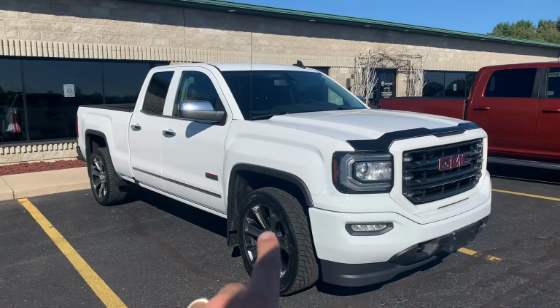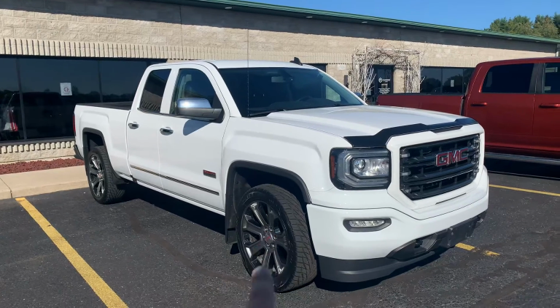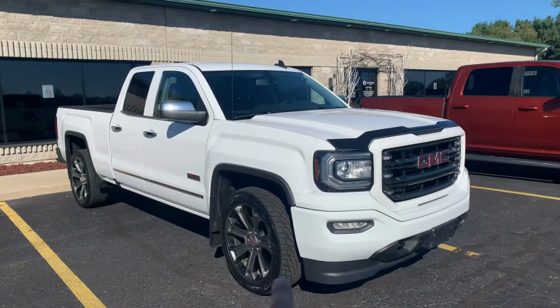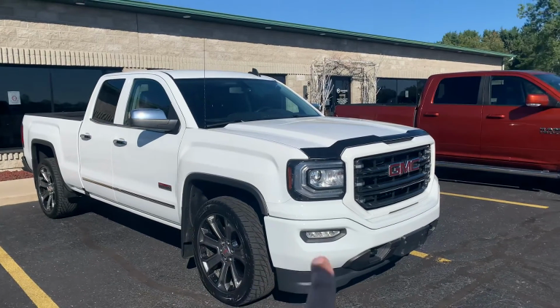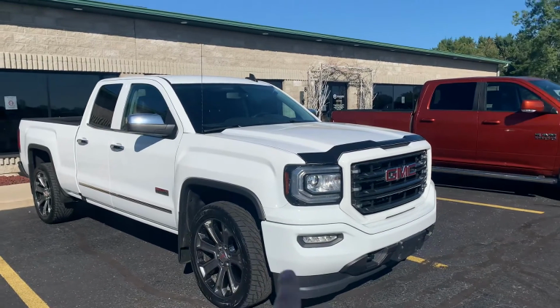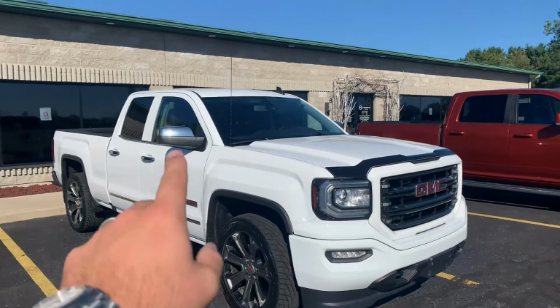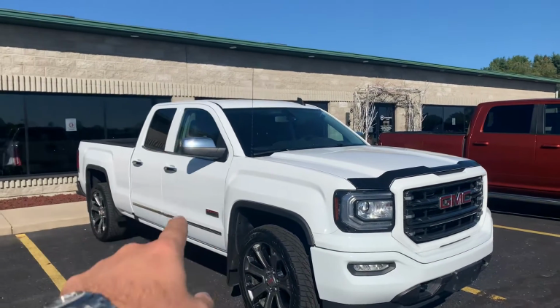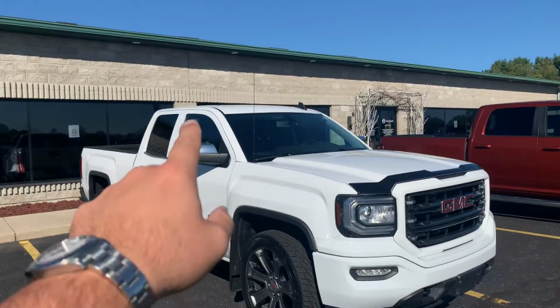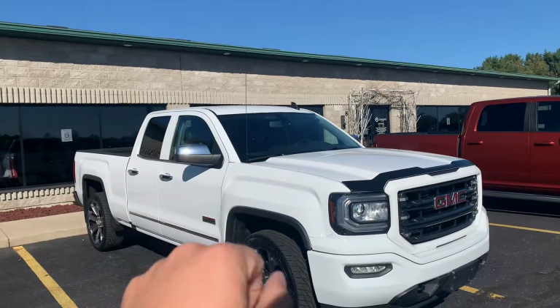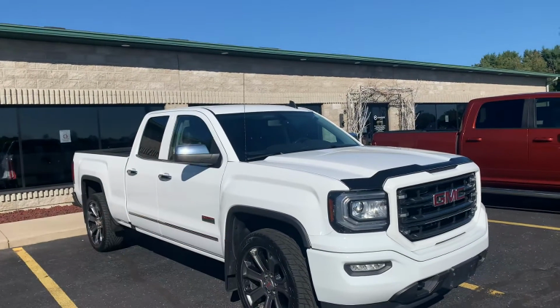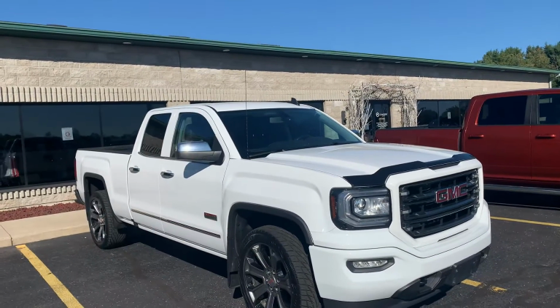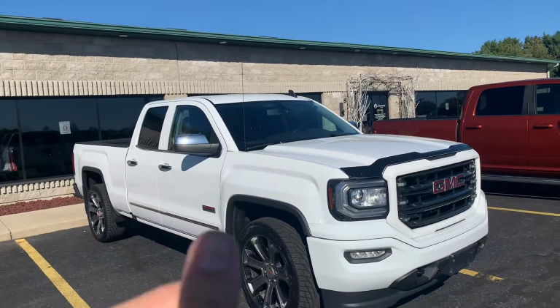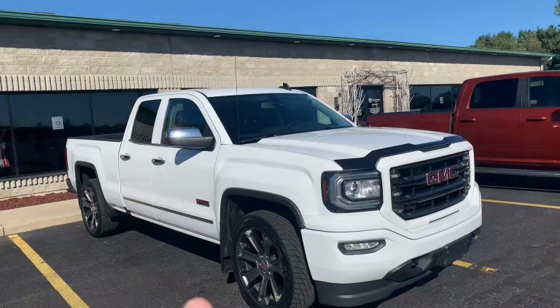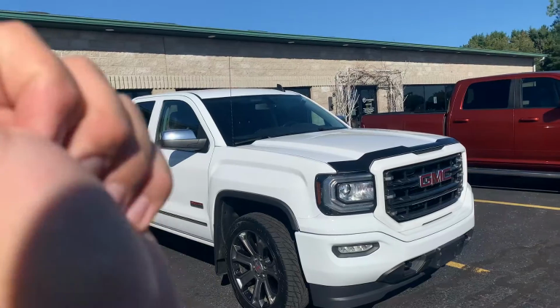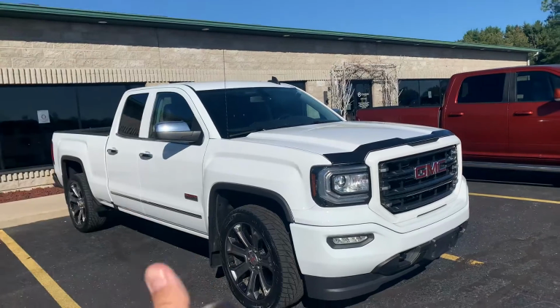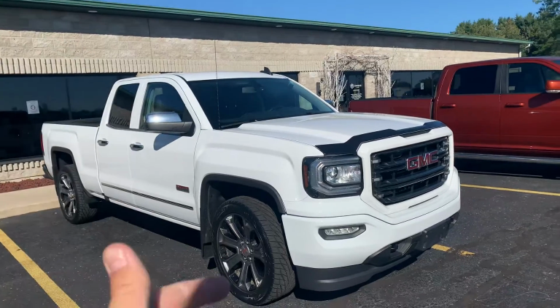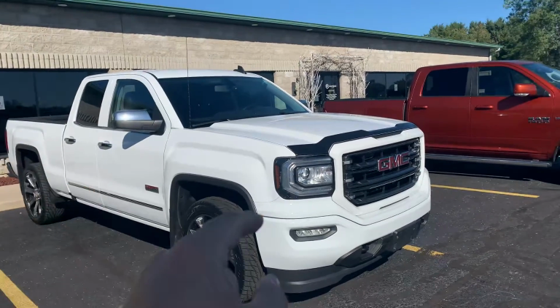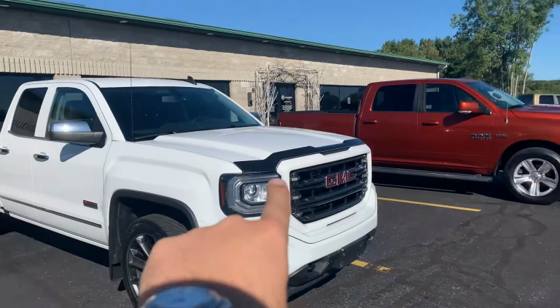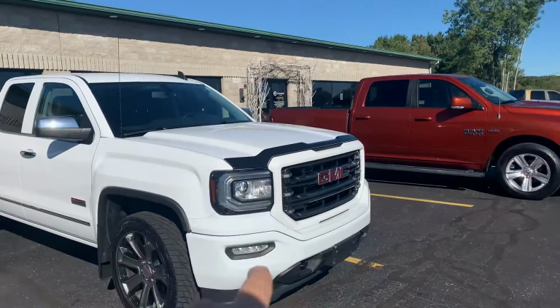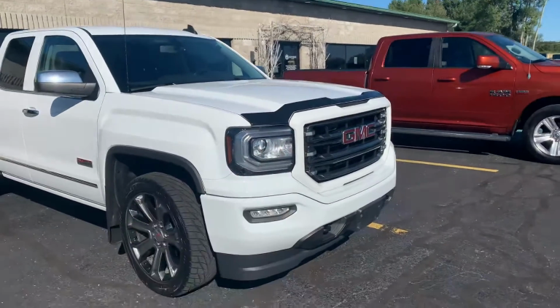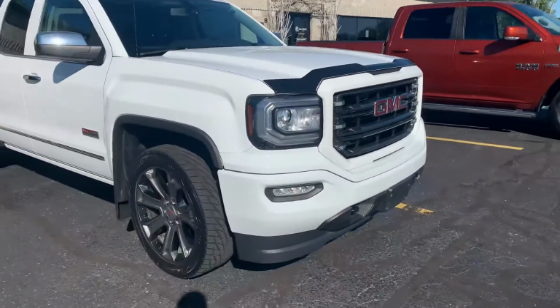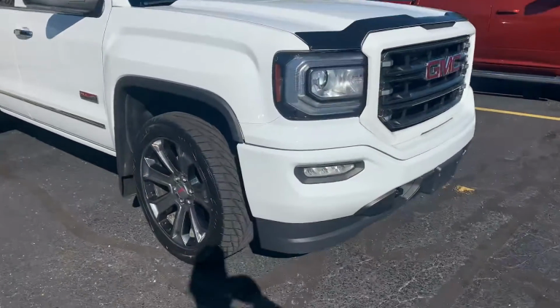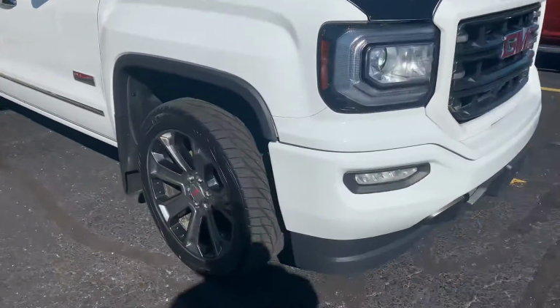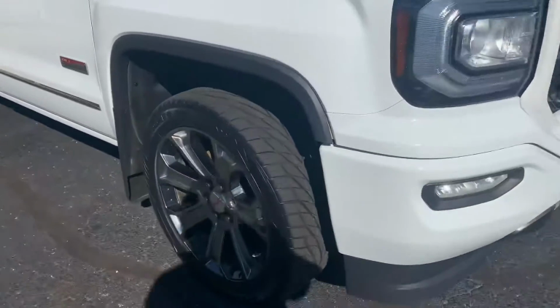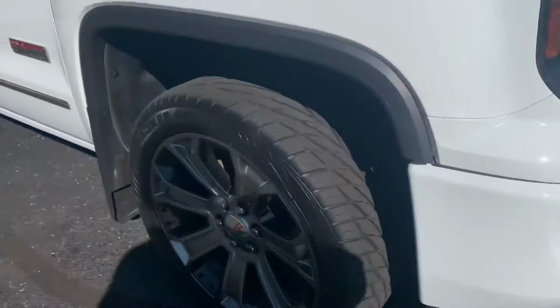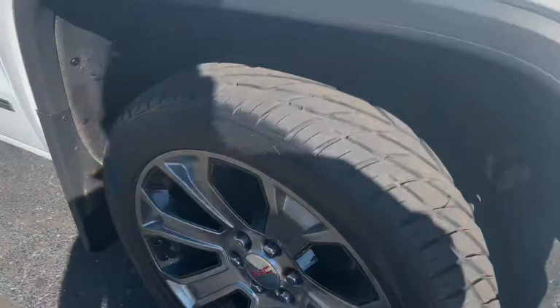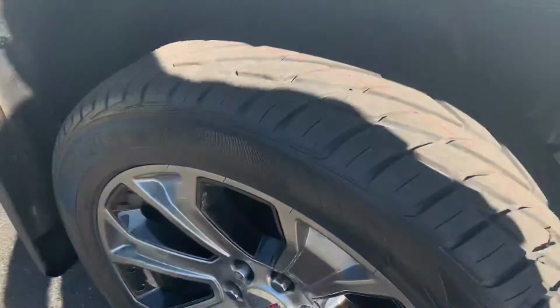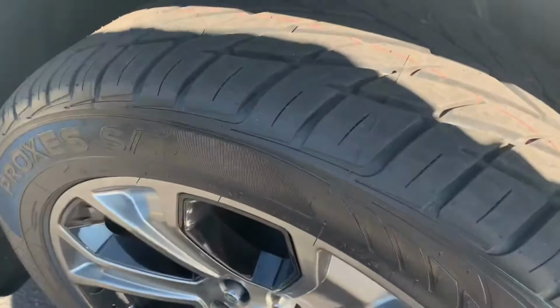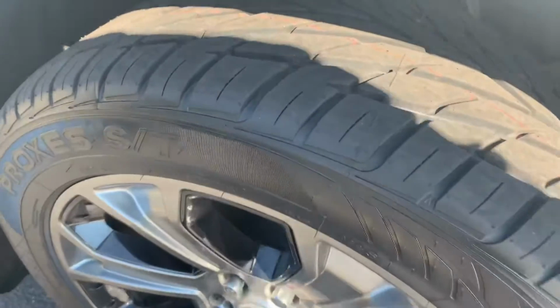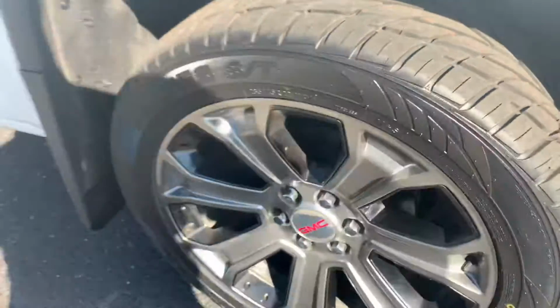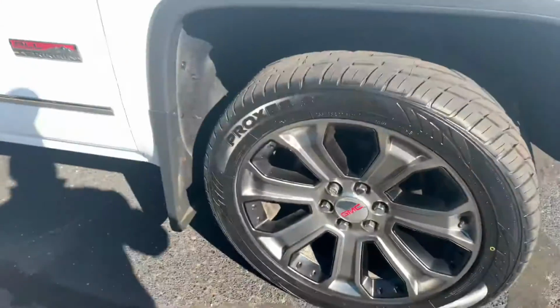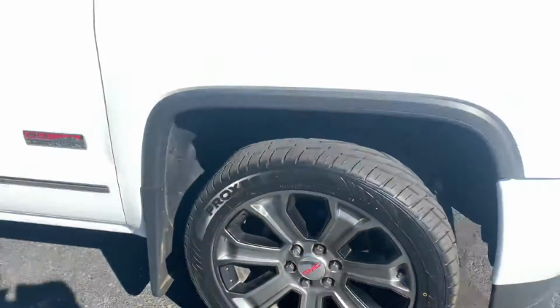You get 22-inch wheels, paint-to-match bumpers, chrome handles, chrome mirrors, heated seats, center console. This has a really nice aero skin on the hood. Look at this — brand new tires. You'd fall right in these things. New brakes.